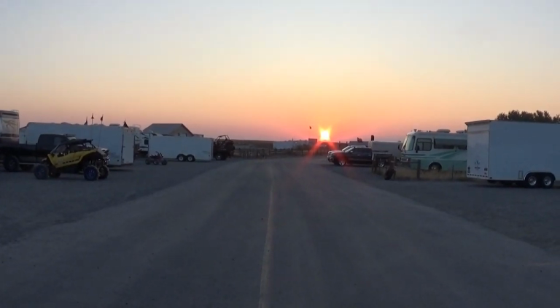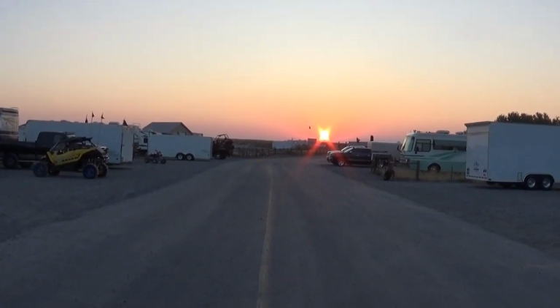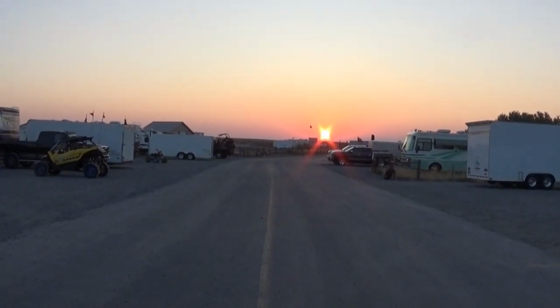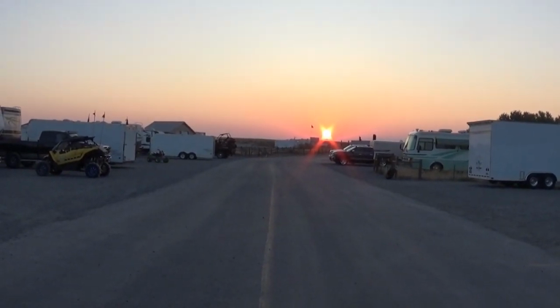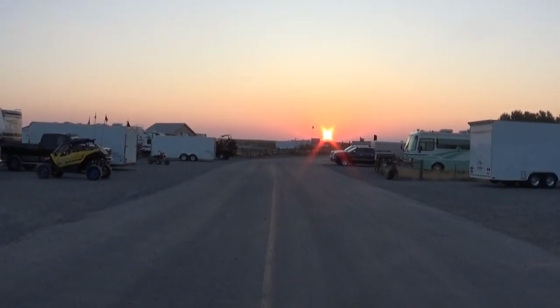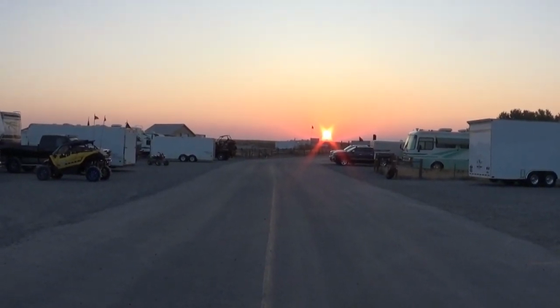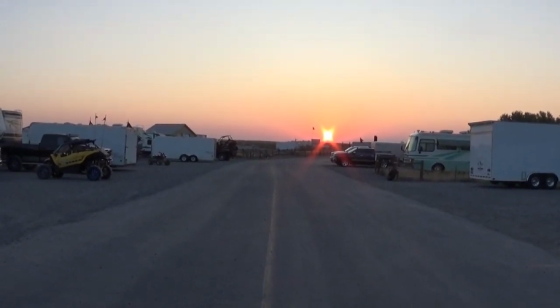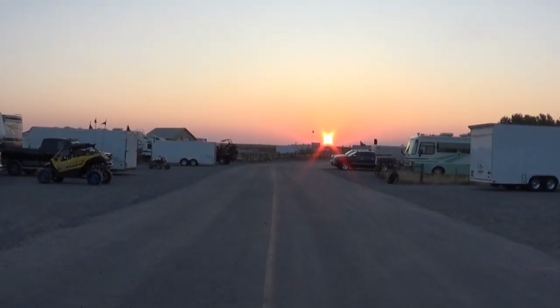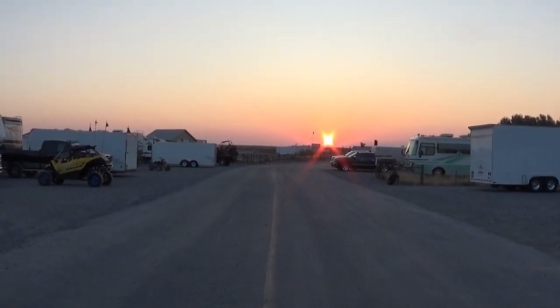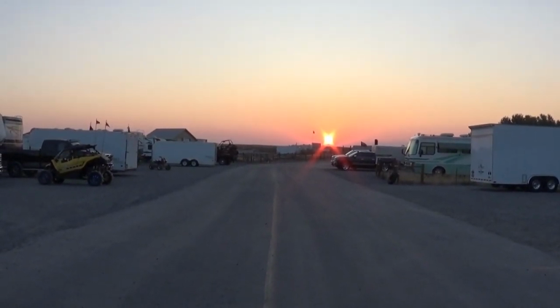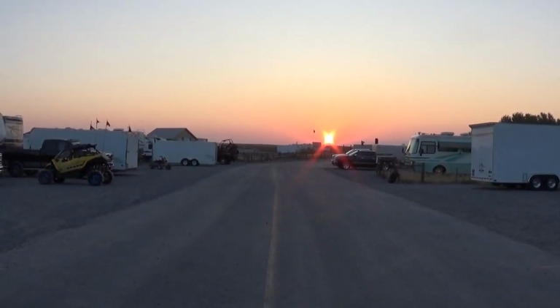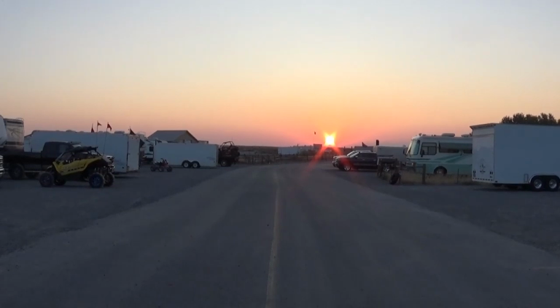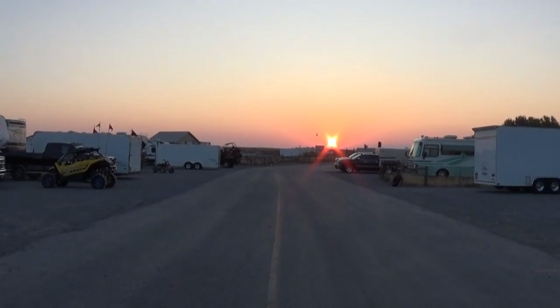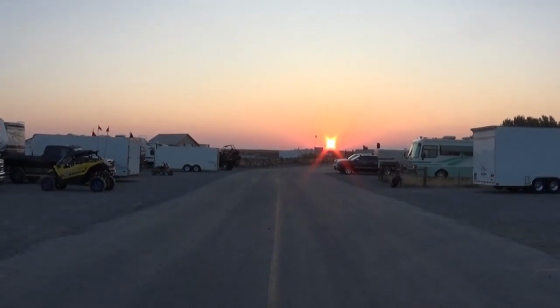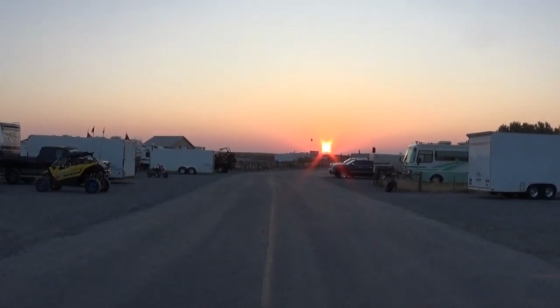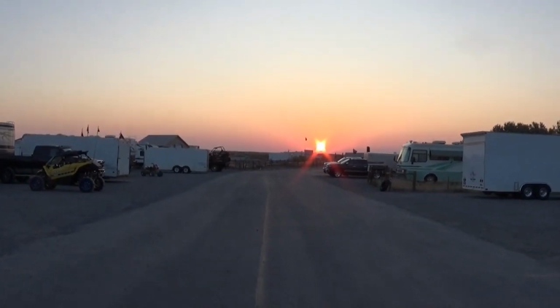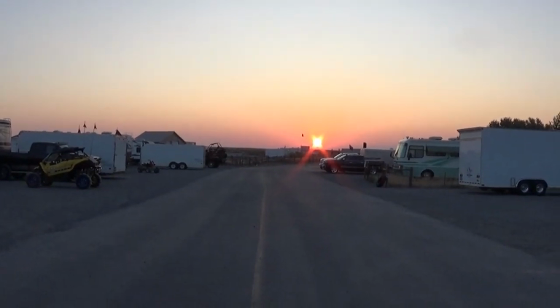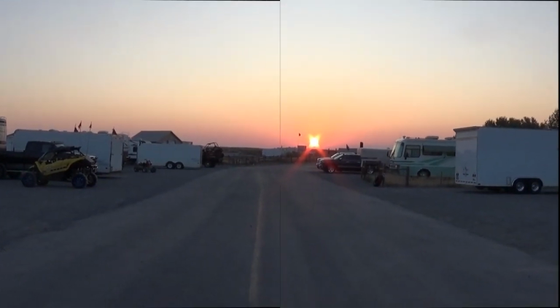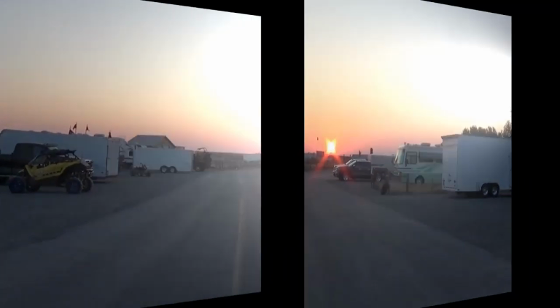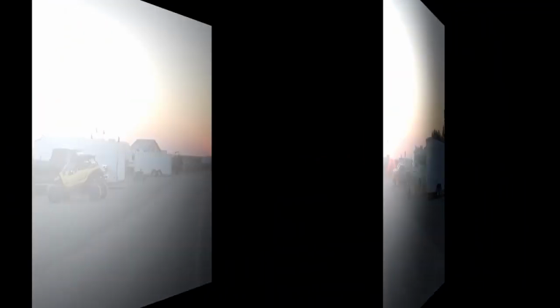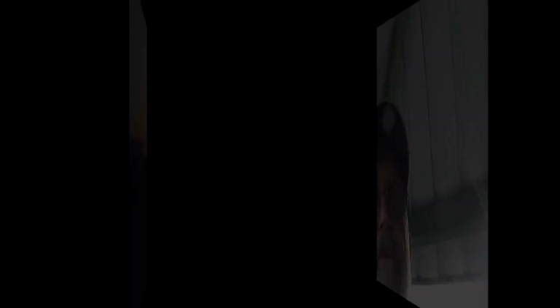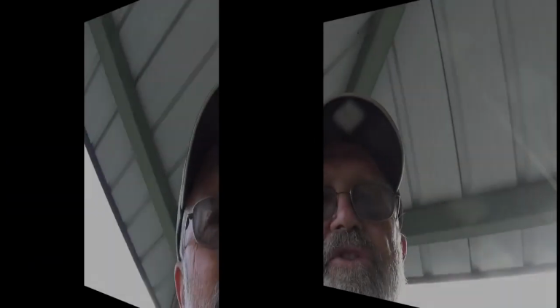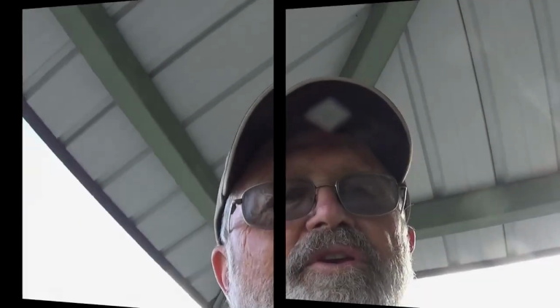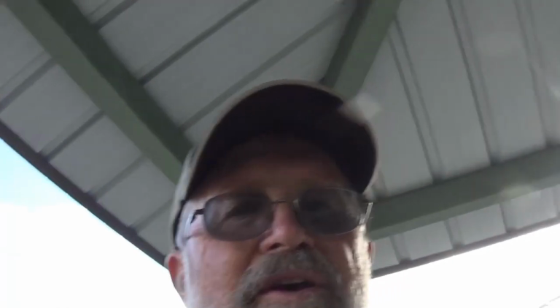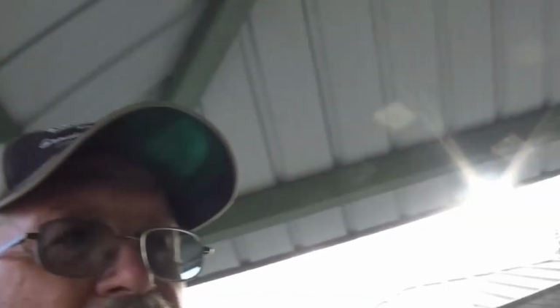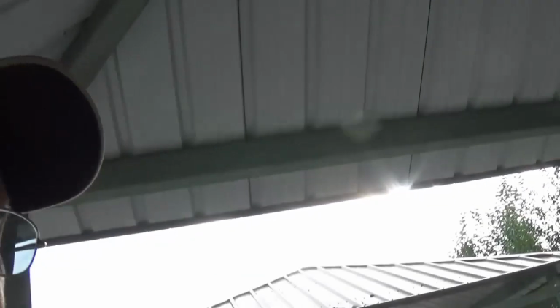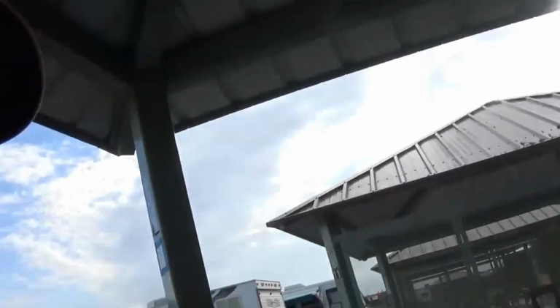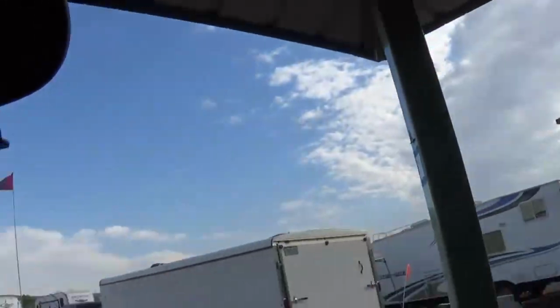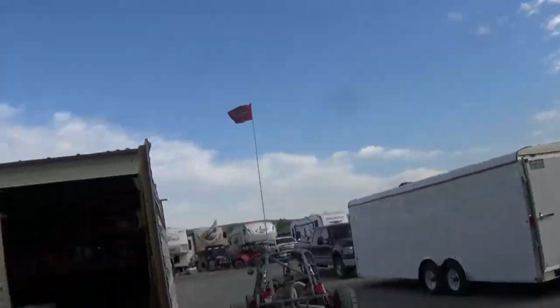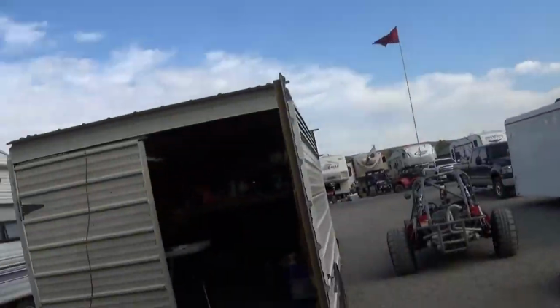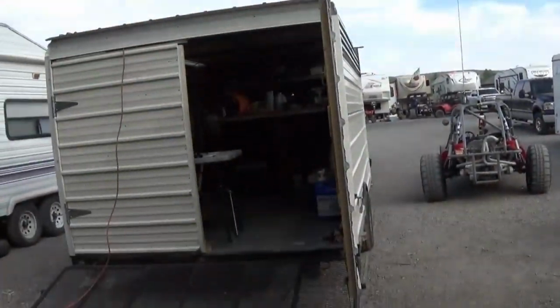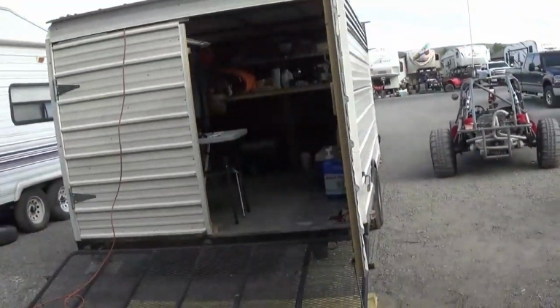Sunrise, my favorite time of the day. Hey, here with Easy Jeezy. Guess what? We finally made it to the sand.